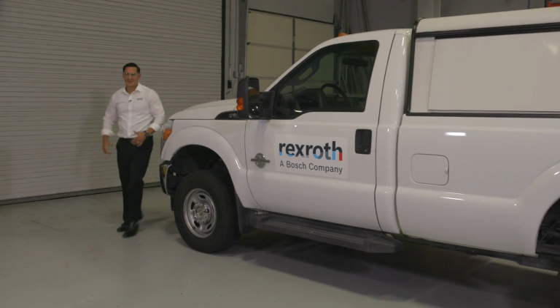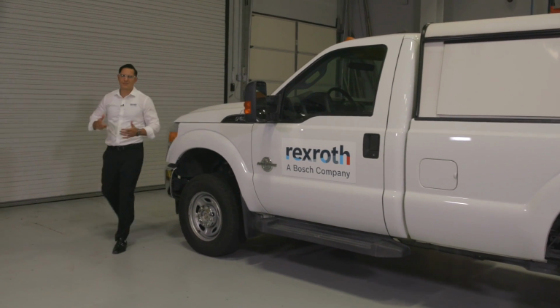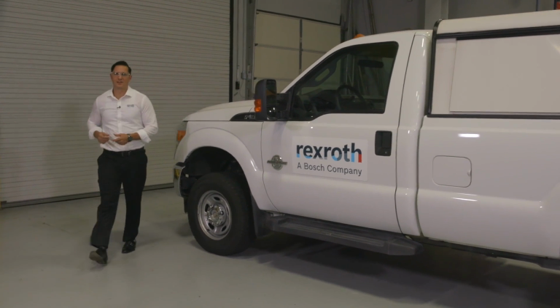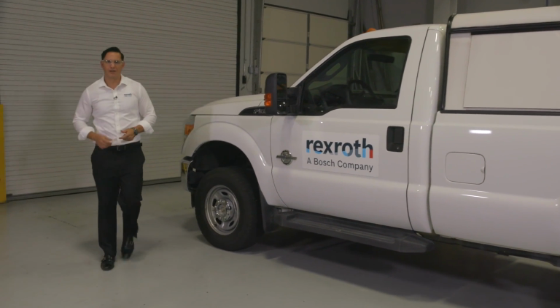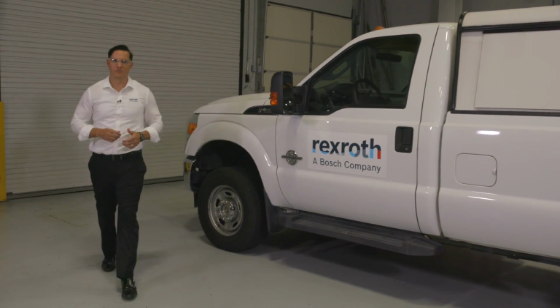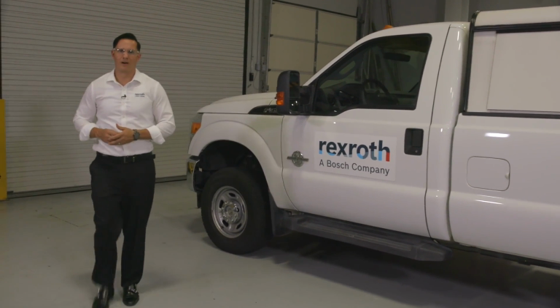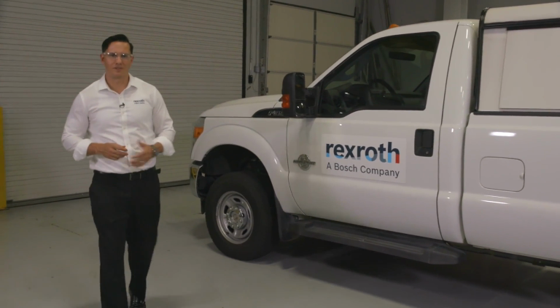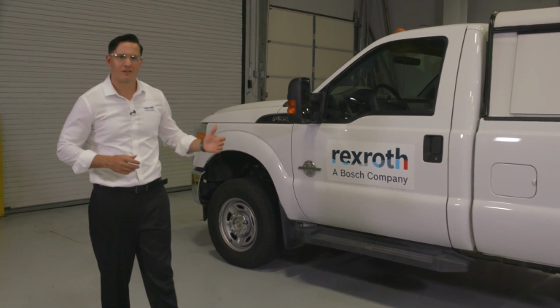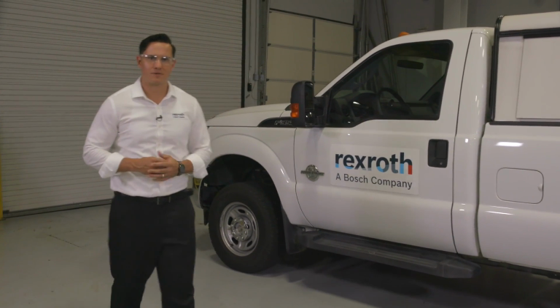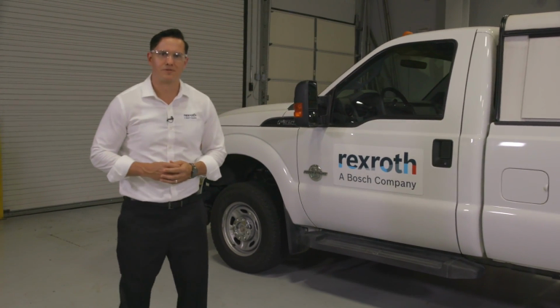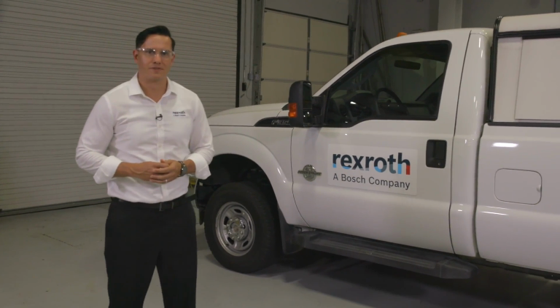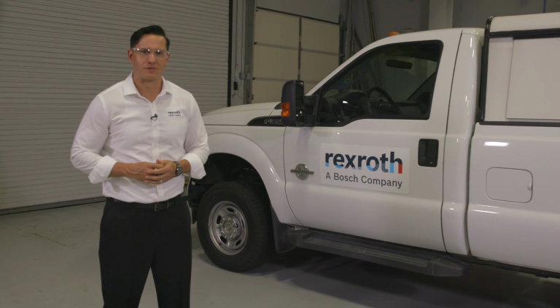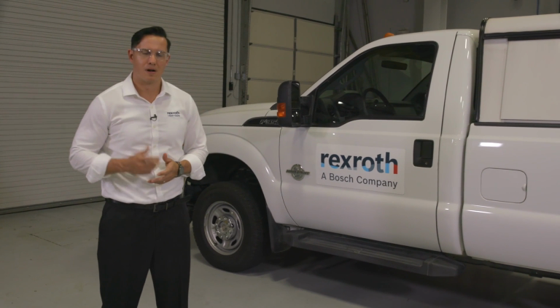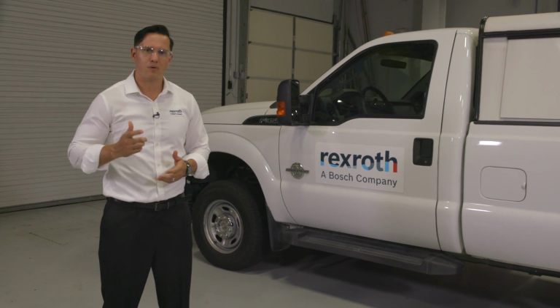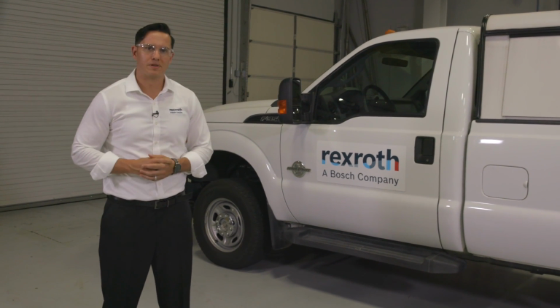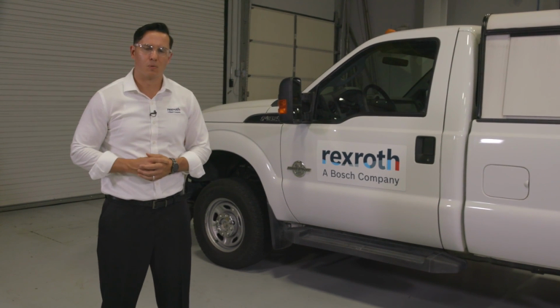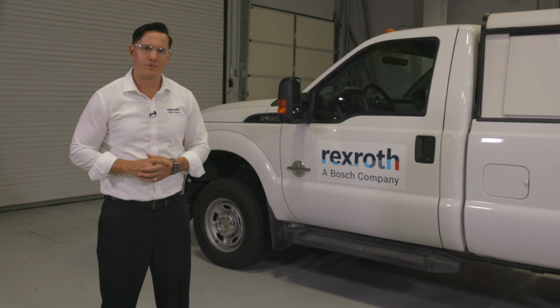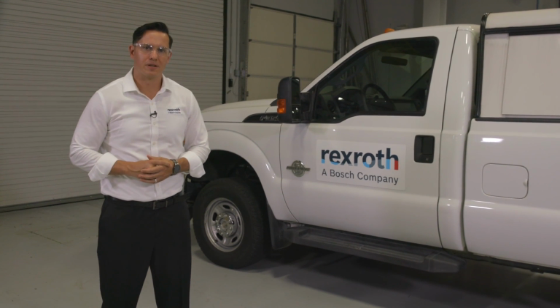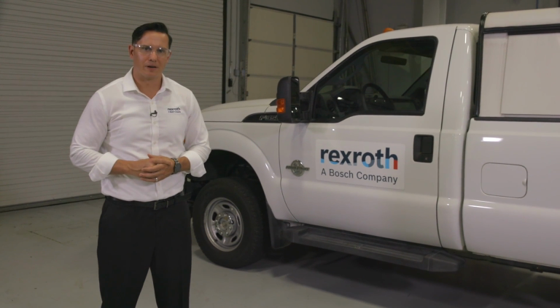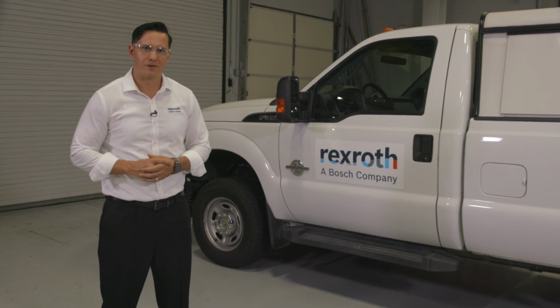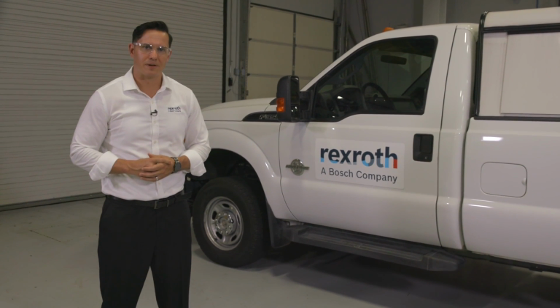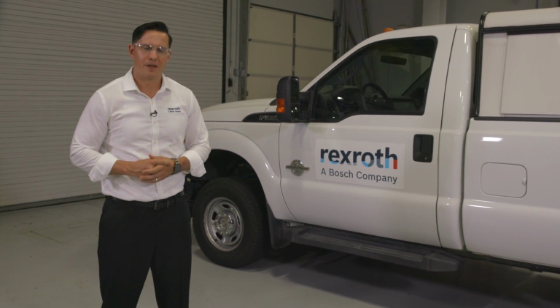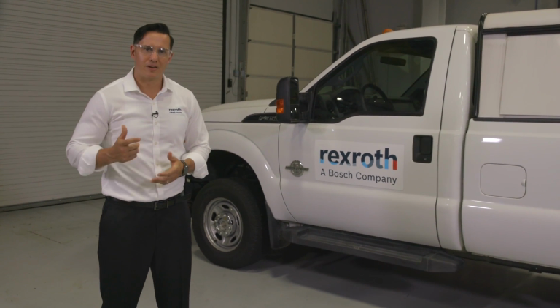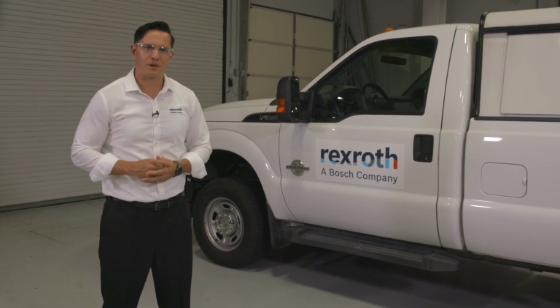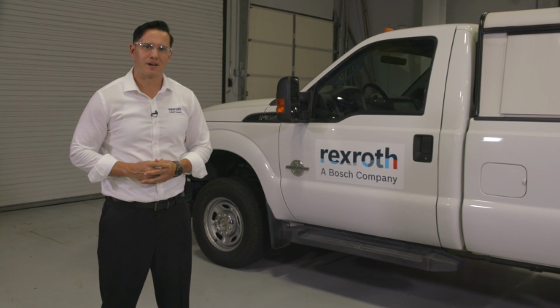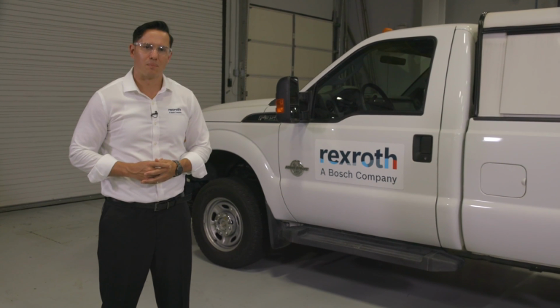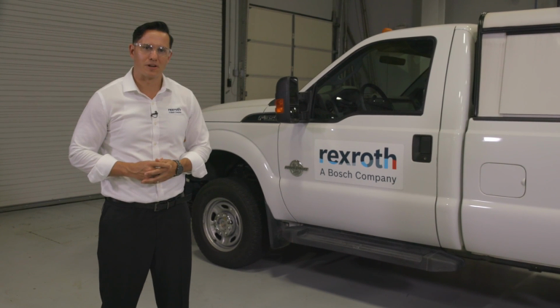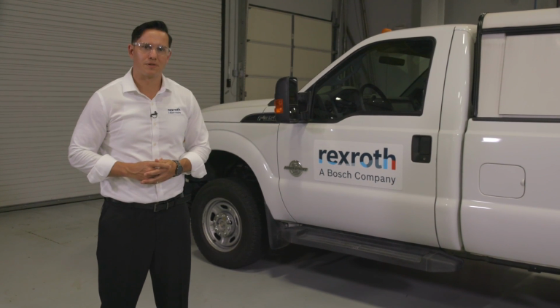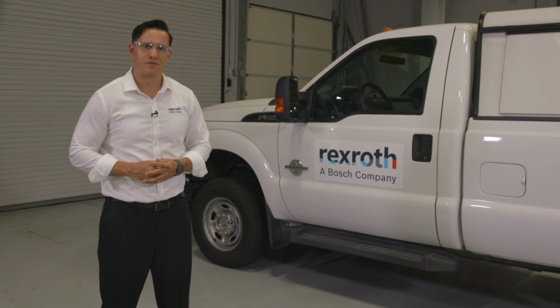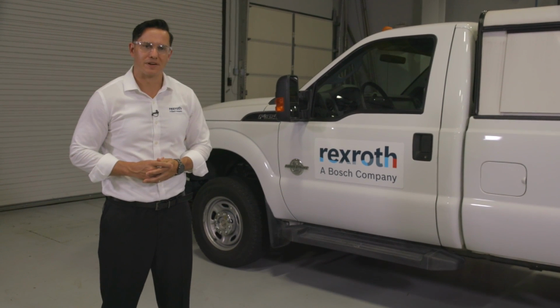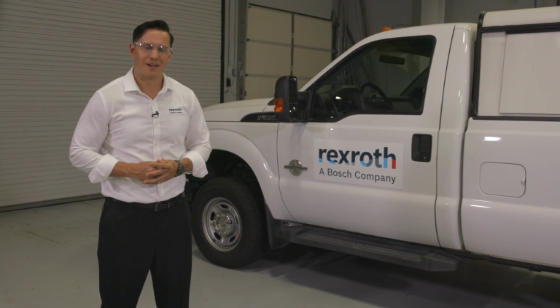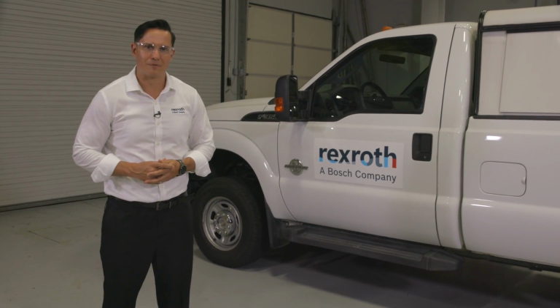Now that you've seen all of our in-house repair options, I'd love to also introduce our field service repair. We will come to you, work on your machine, guarantee your uptime. Thank you for joining us today at our Bosch Rexroth Houston Service Center. Have a great one.